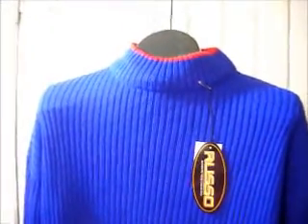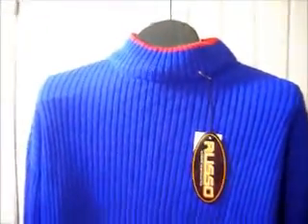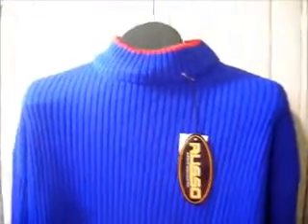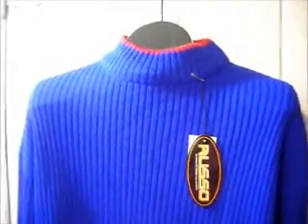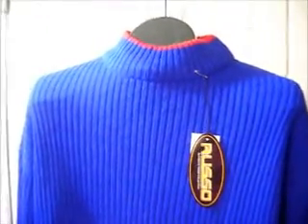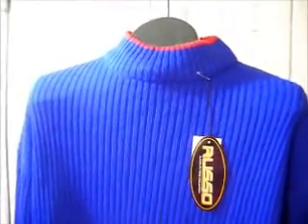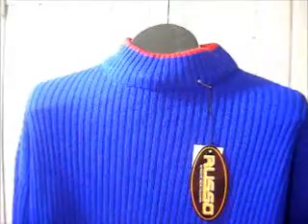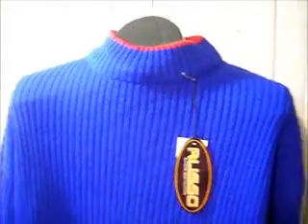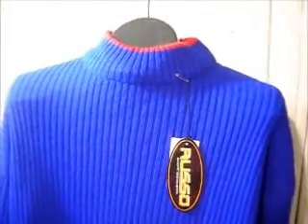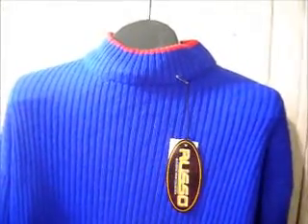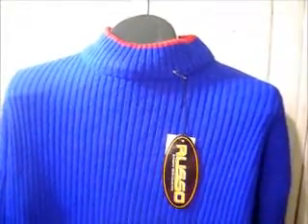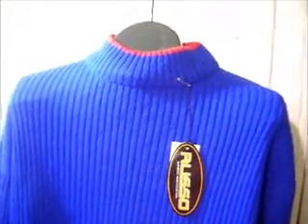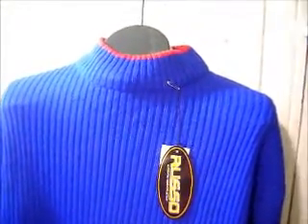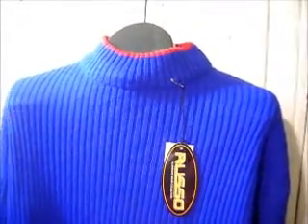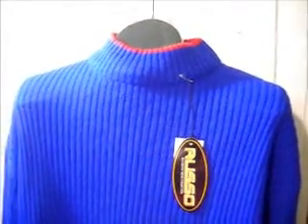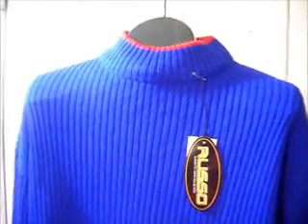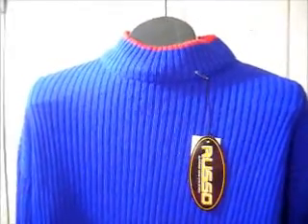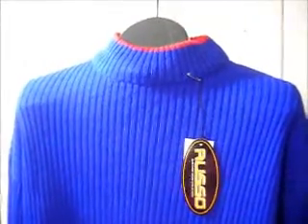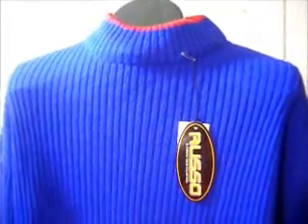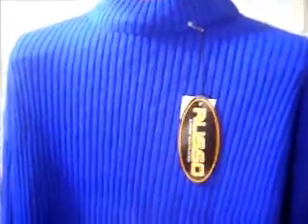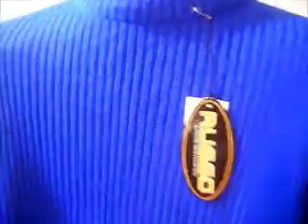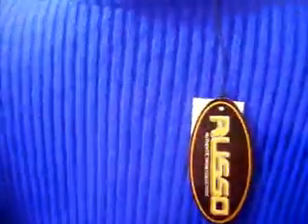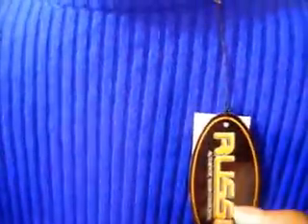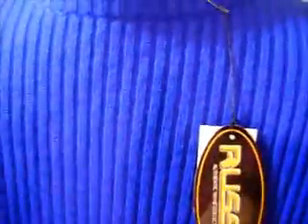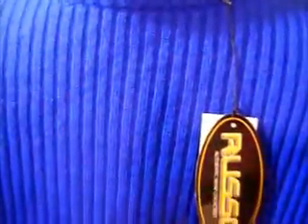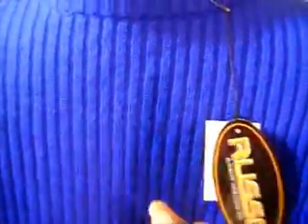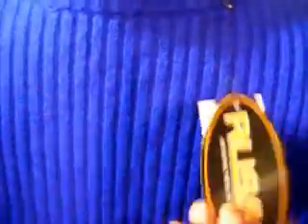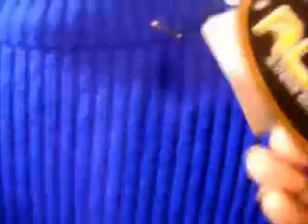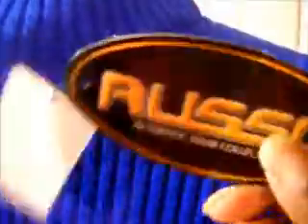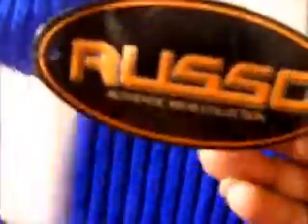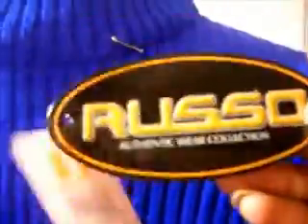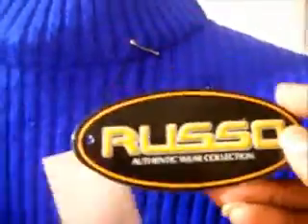Okay ladies — and I hope gentlemen are watching this too — because this is a portion of what's for my son. He needed some clothes for school, so I went thrifting for him.